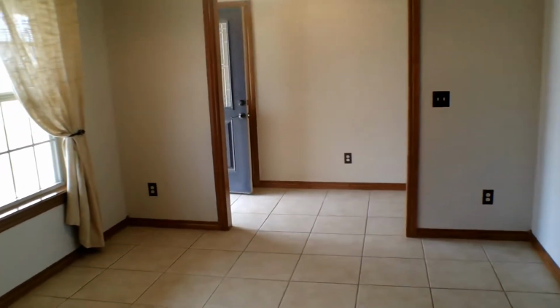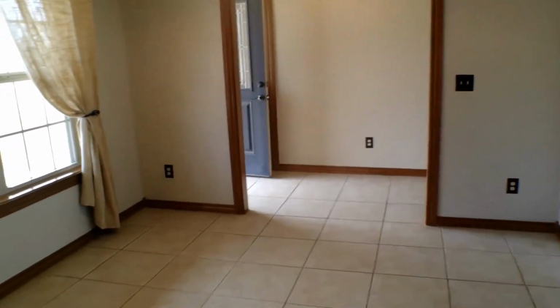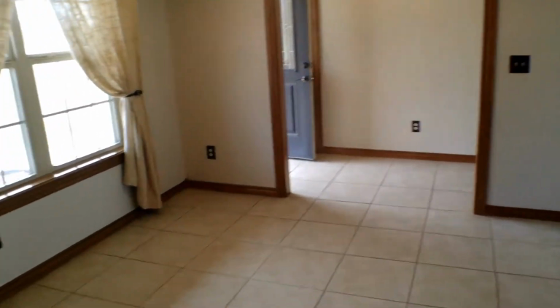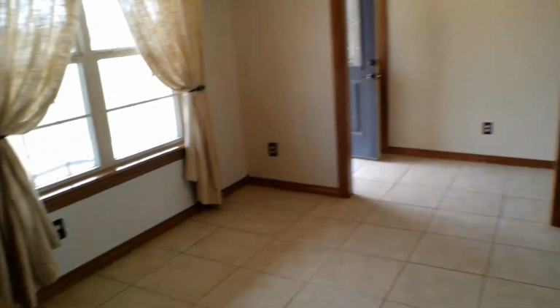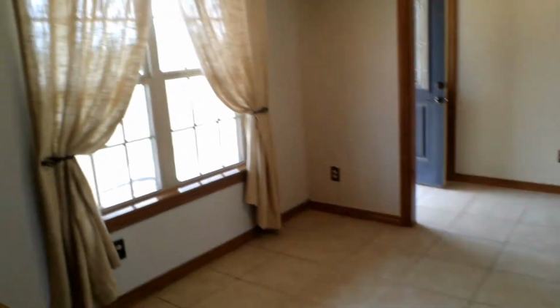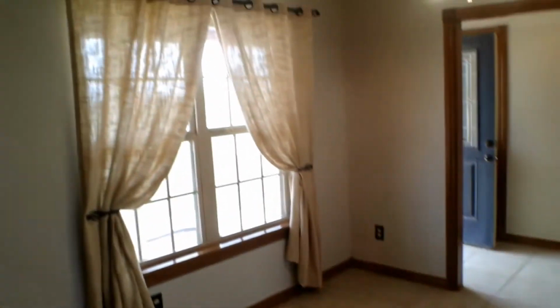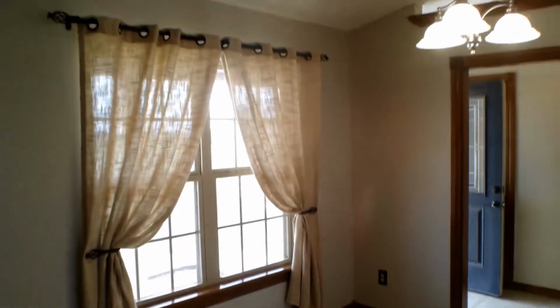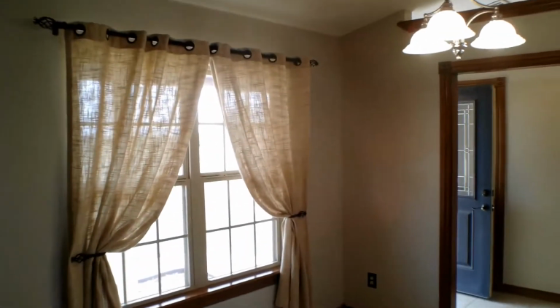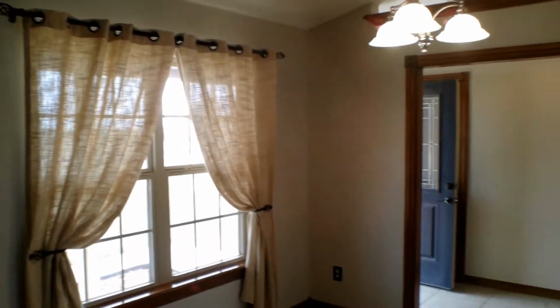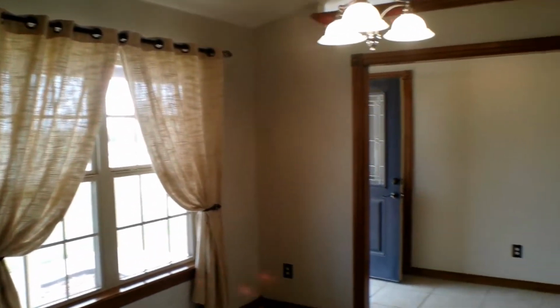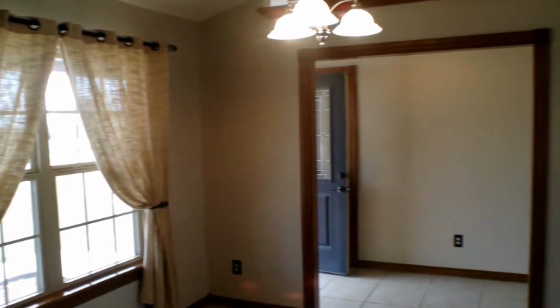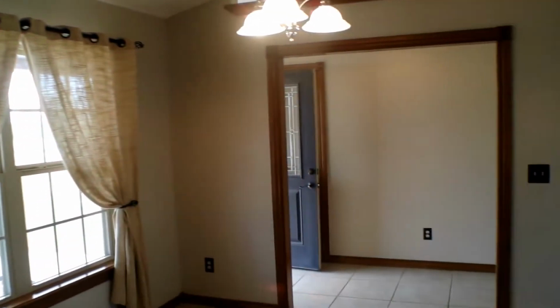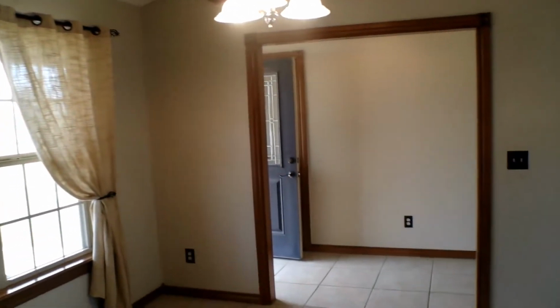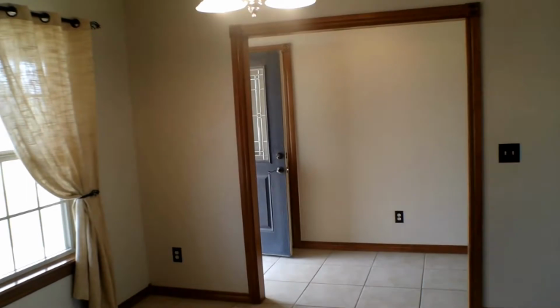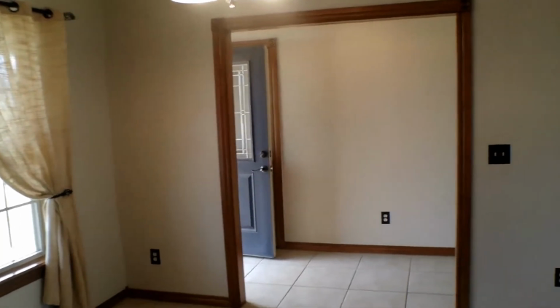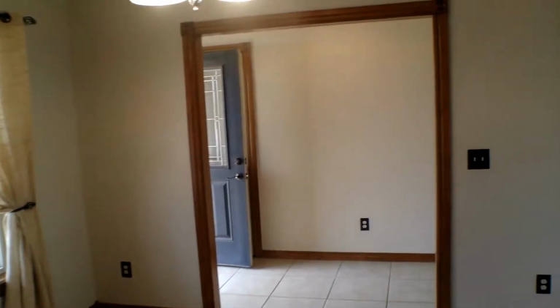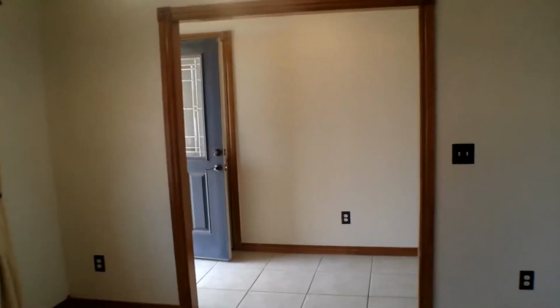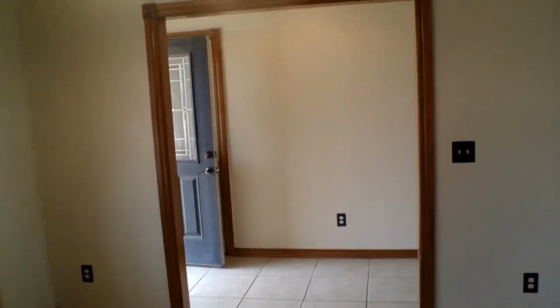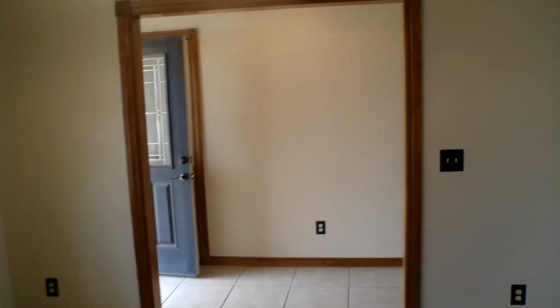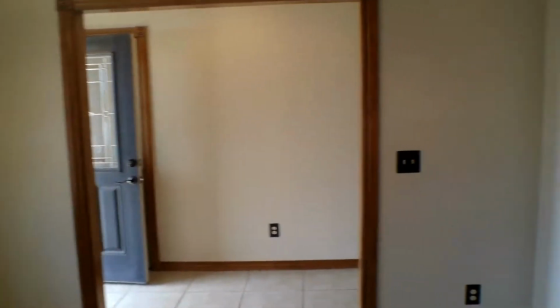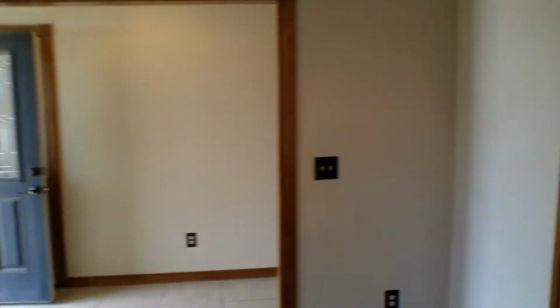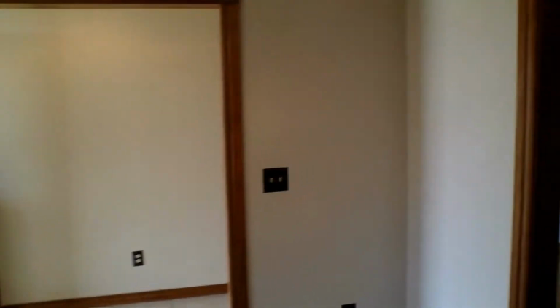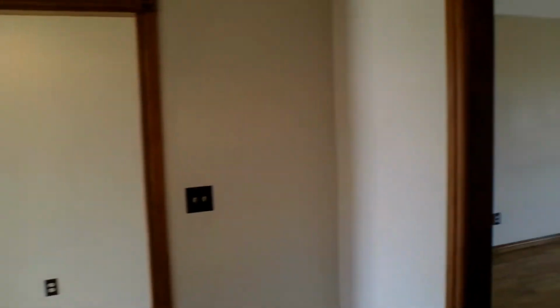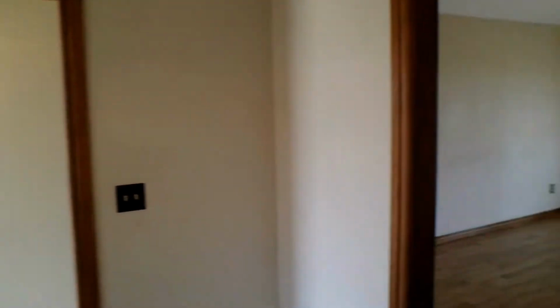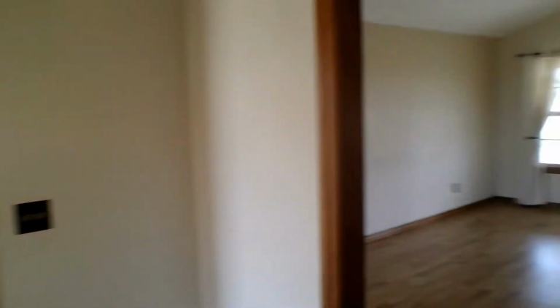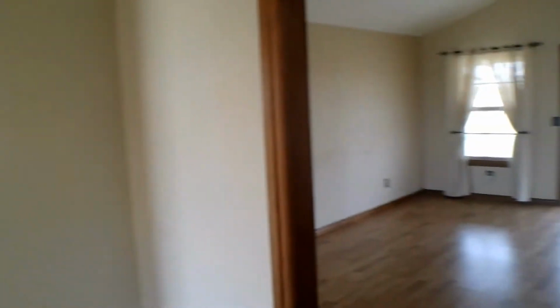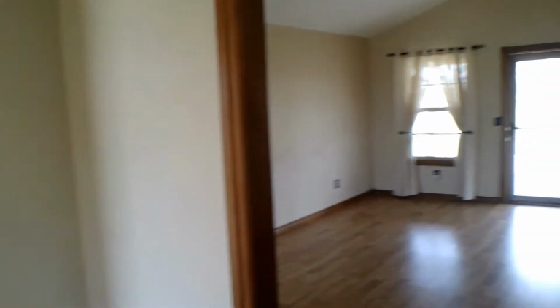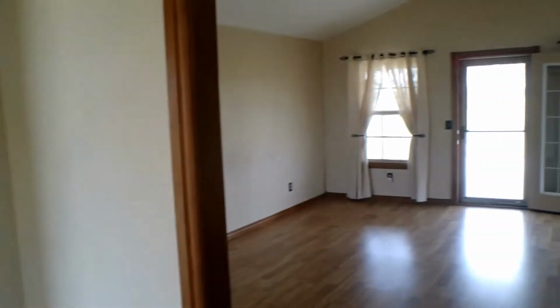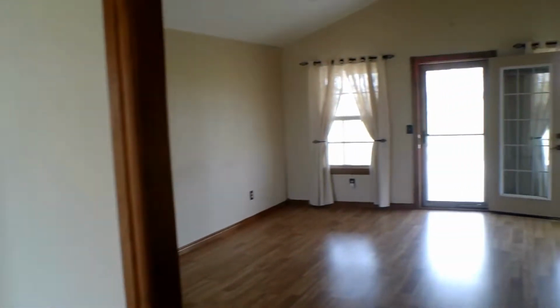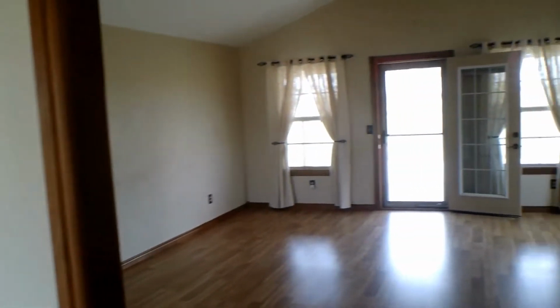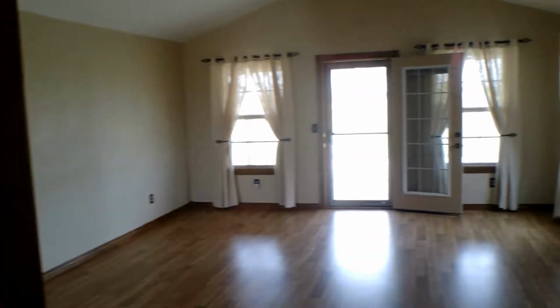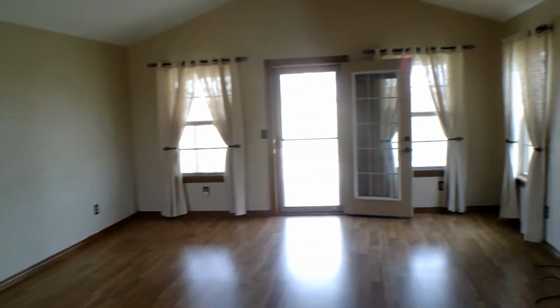Here we have the dining room — give you all a better look. And then to the right of the dining room, we have the living room.